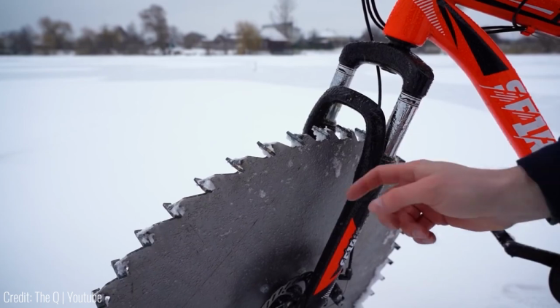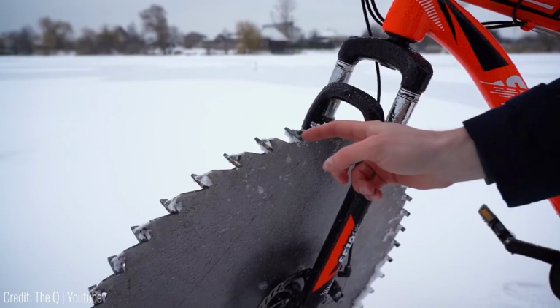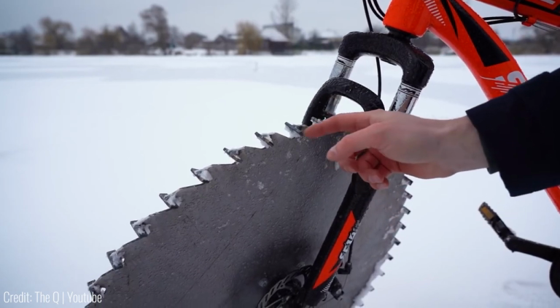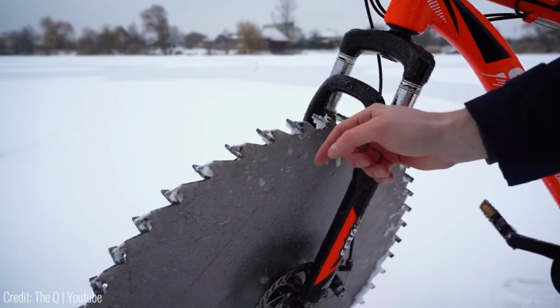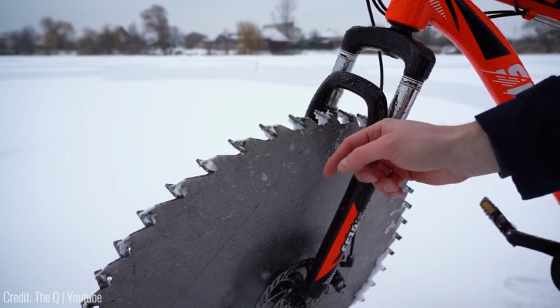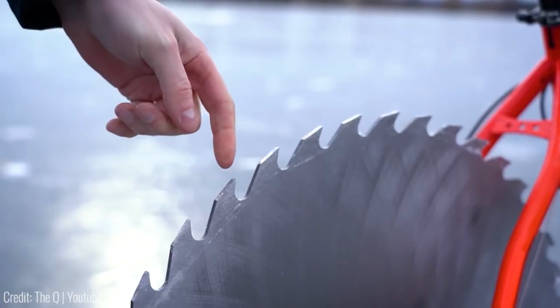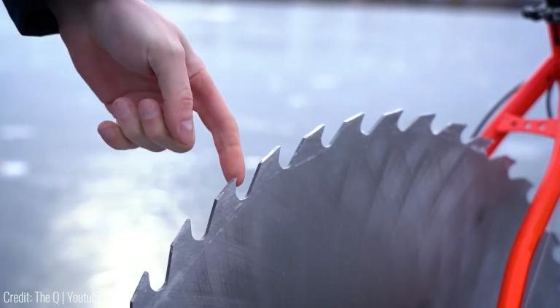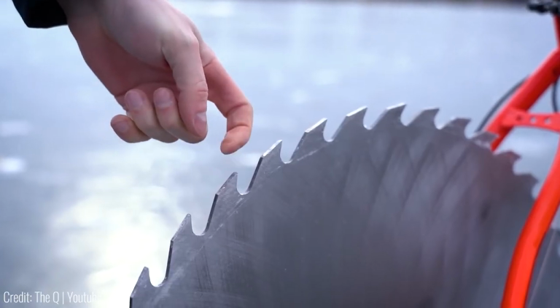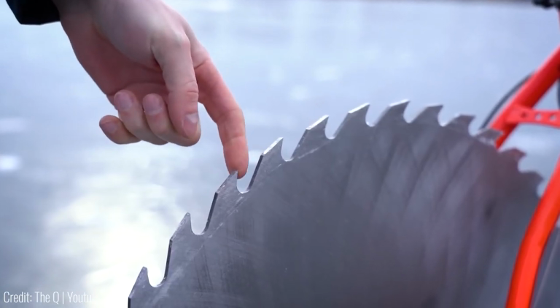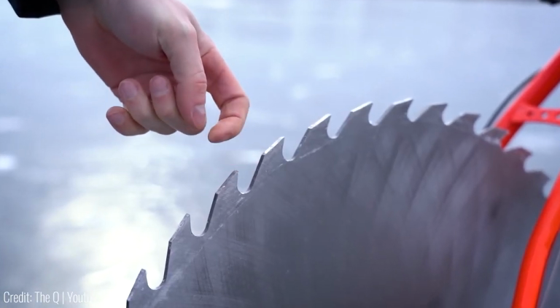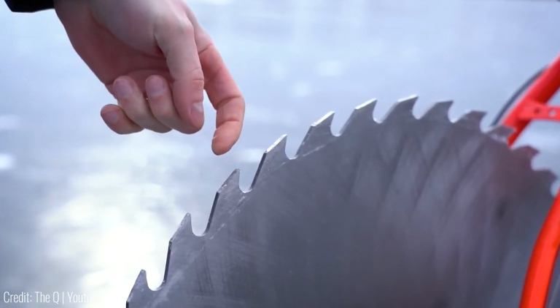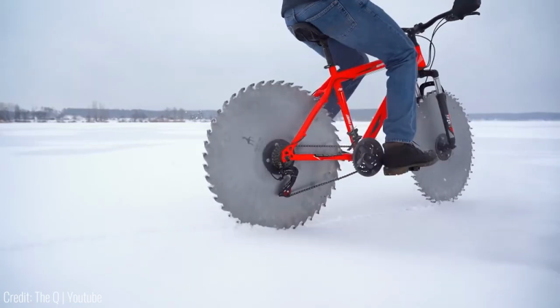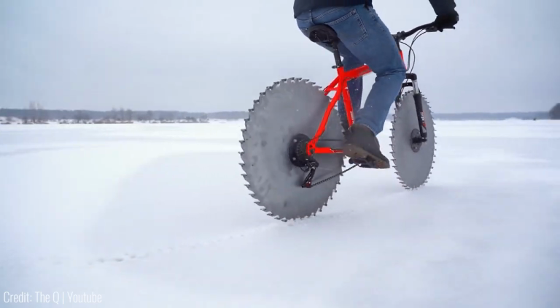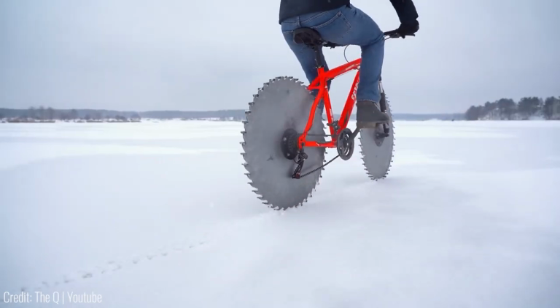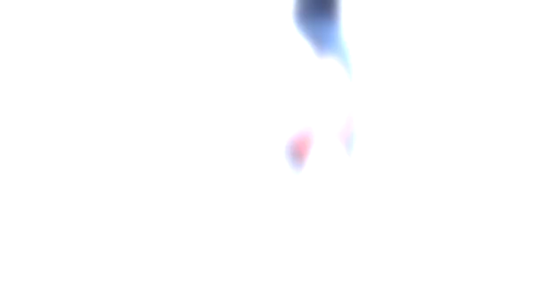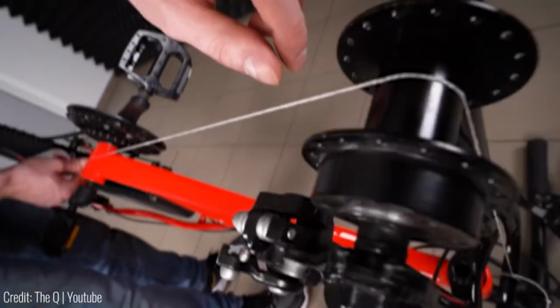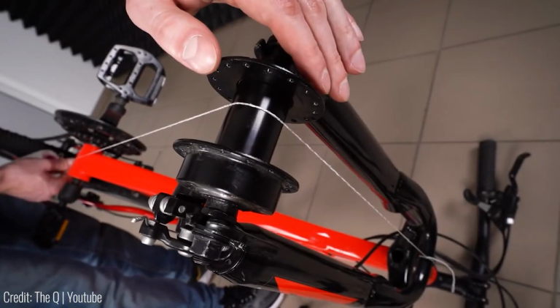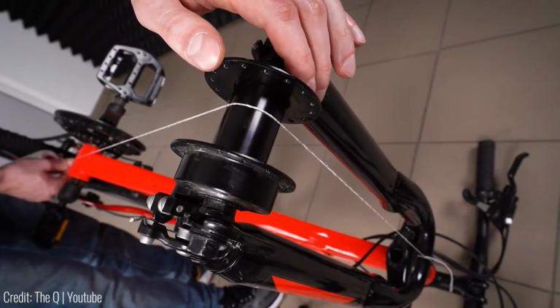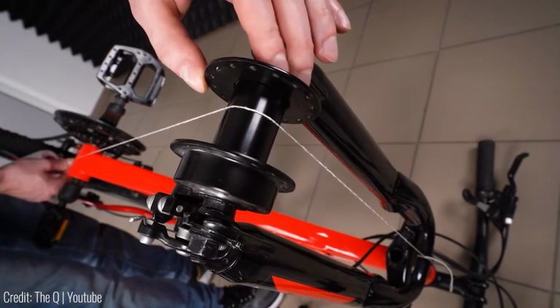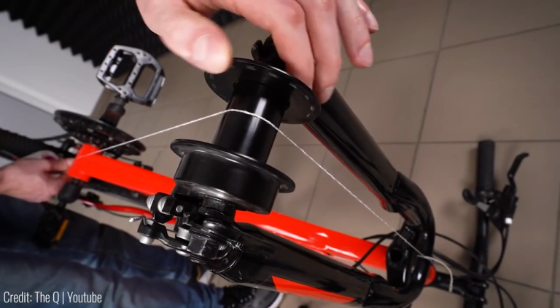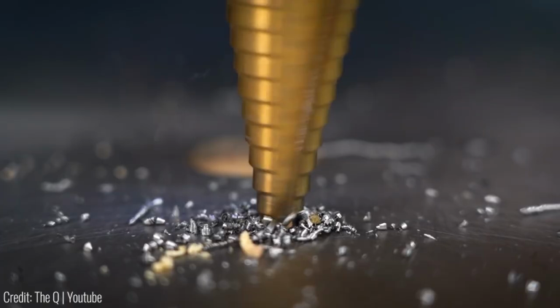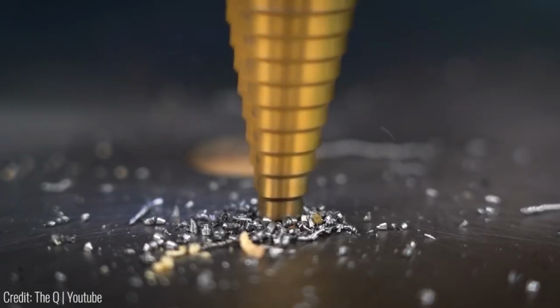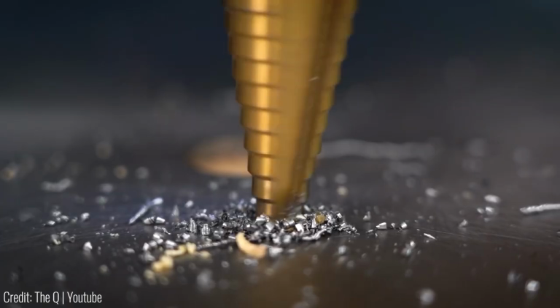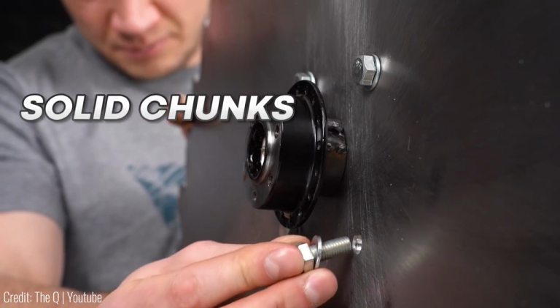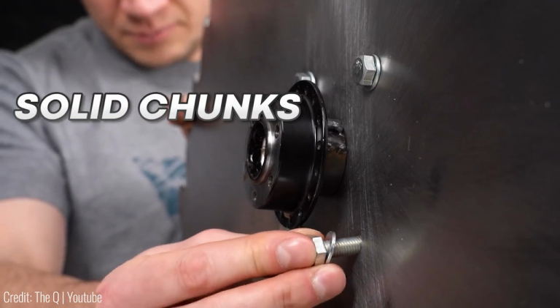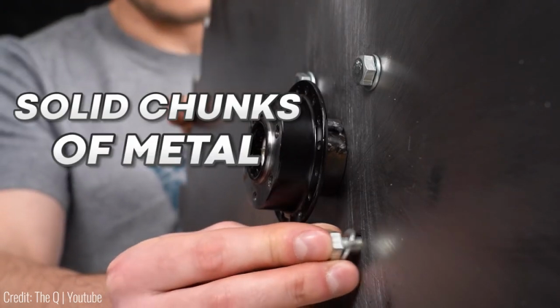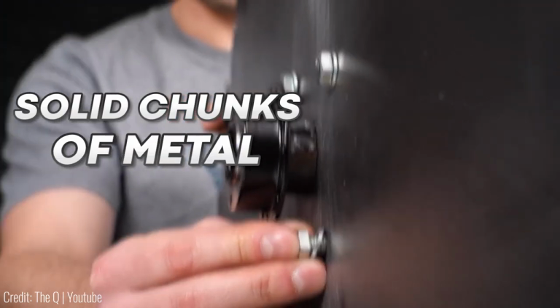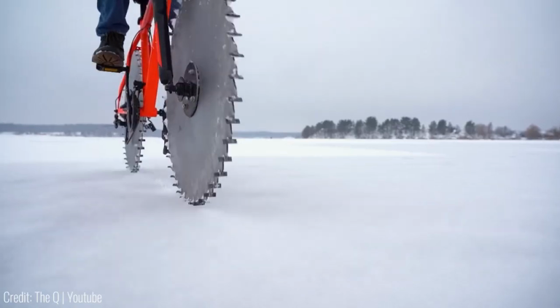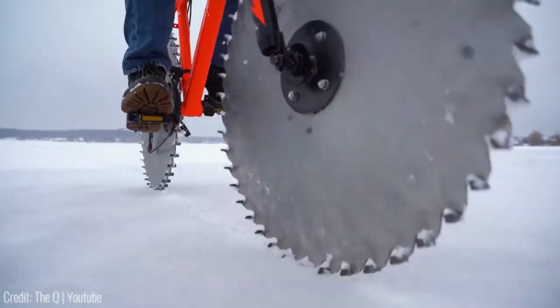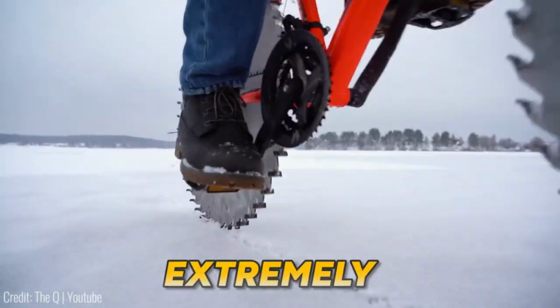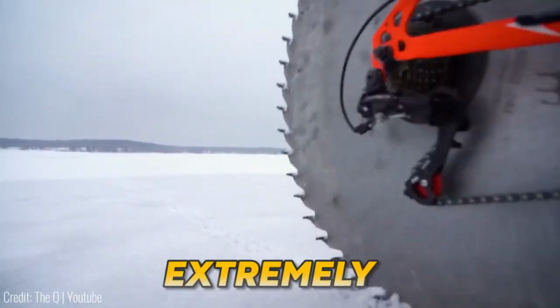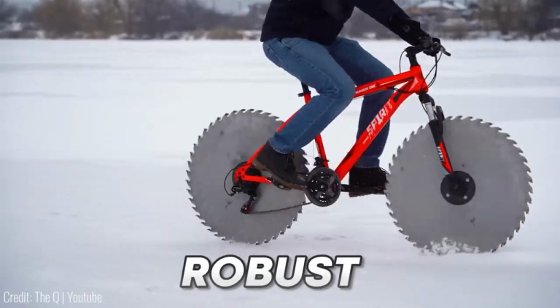Each individual blade also has a little tab on its edge to ensure you don't lose balance. Even the gear and chain mechanism has been redone completely with solid chunks of metal, which makes it extremely robust.